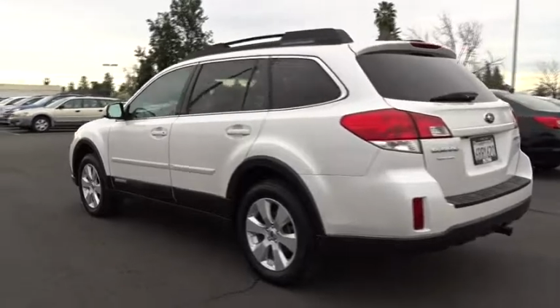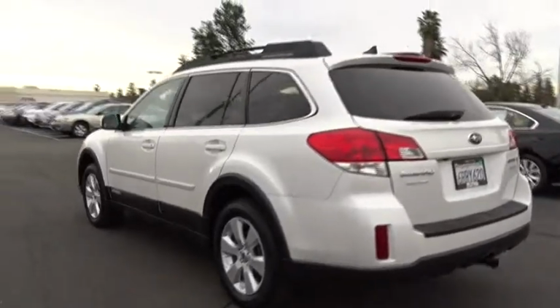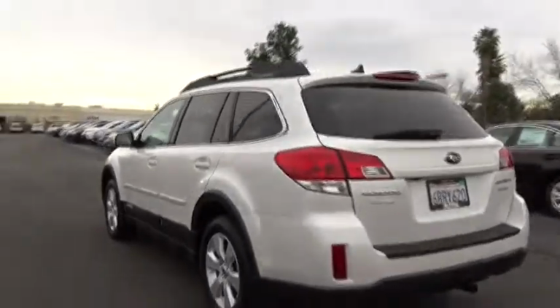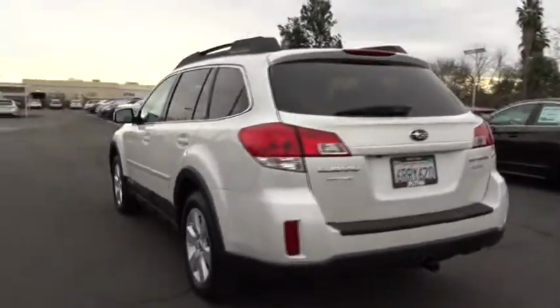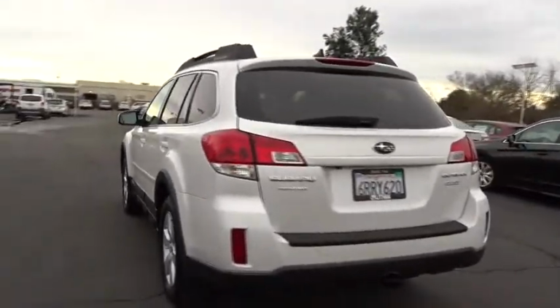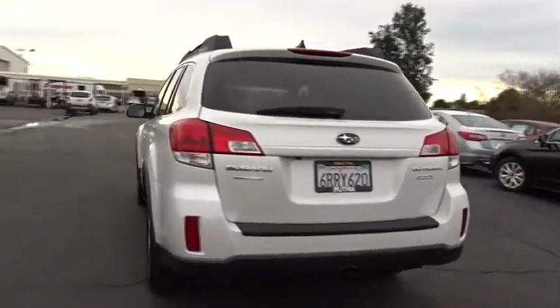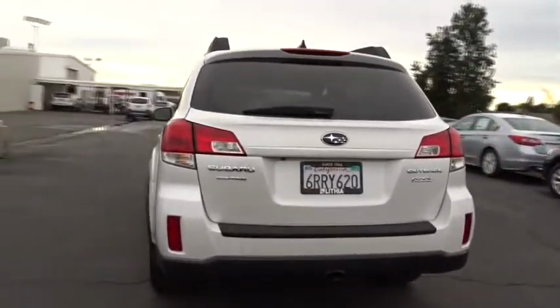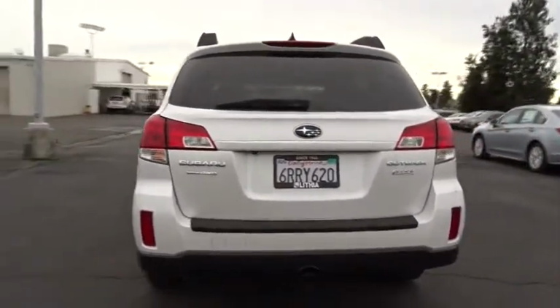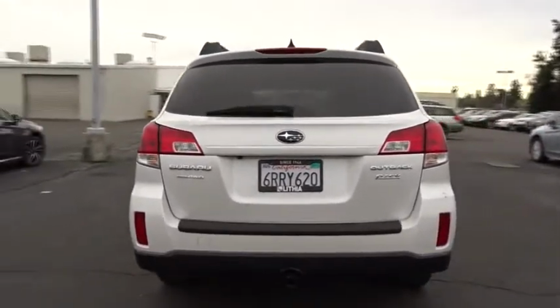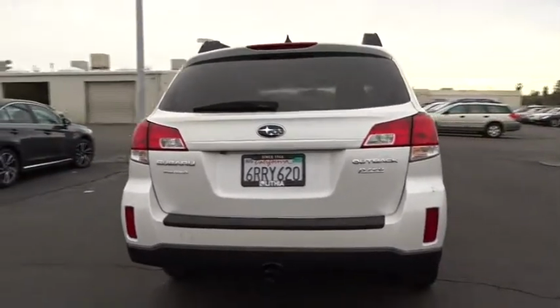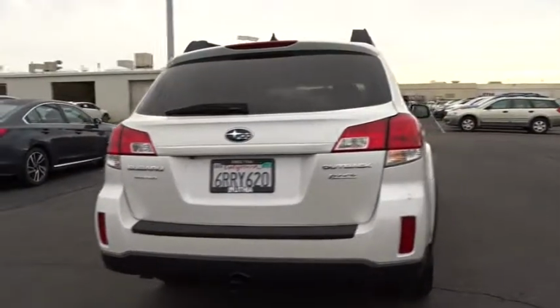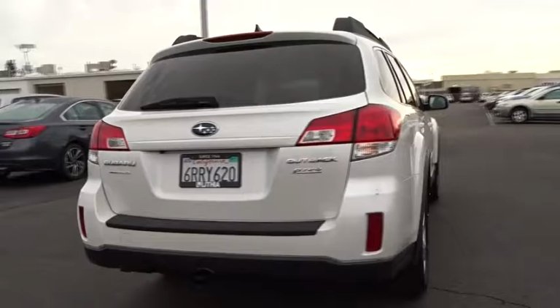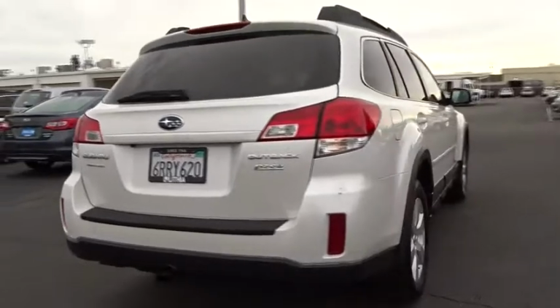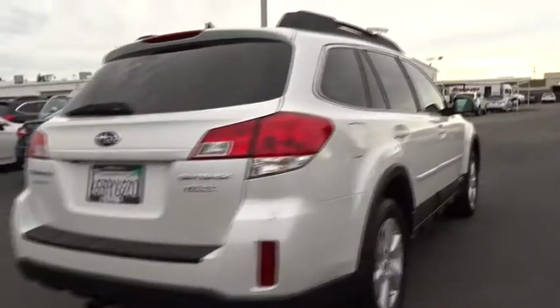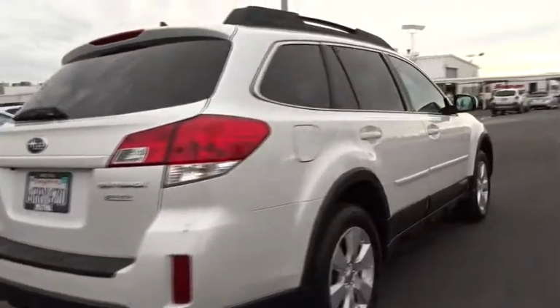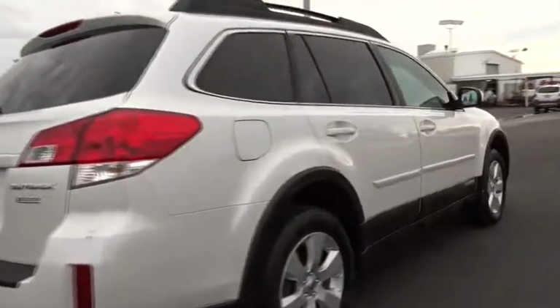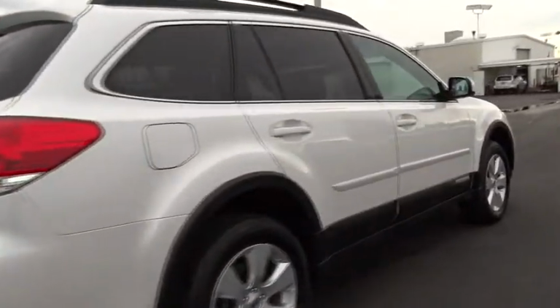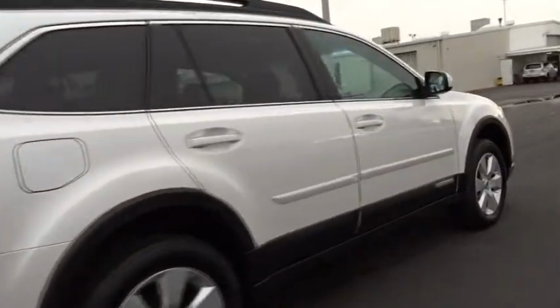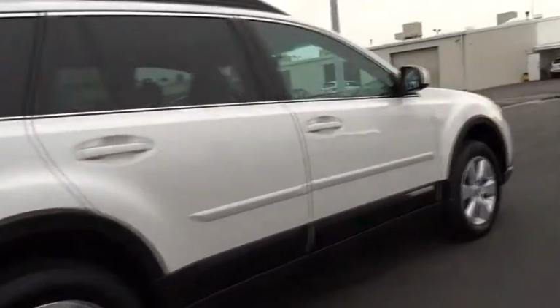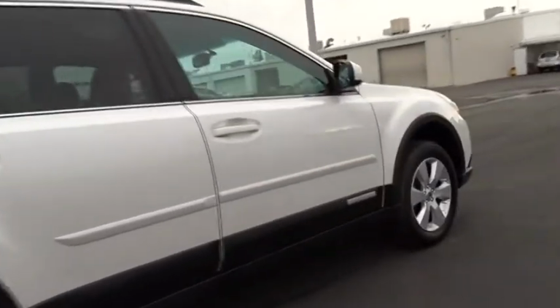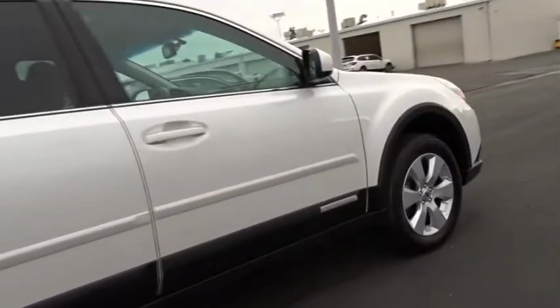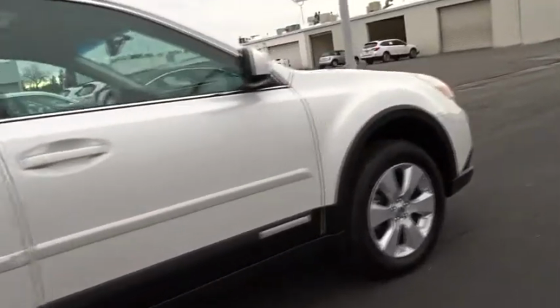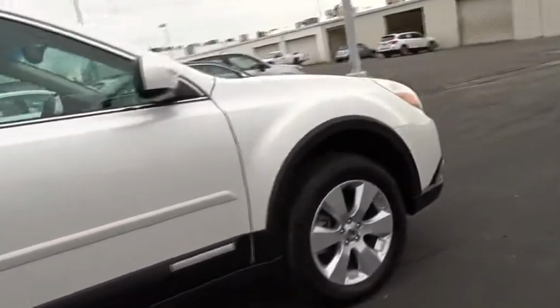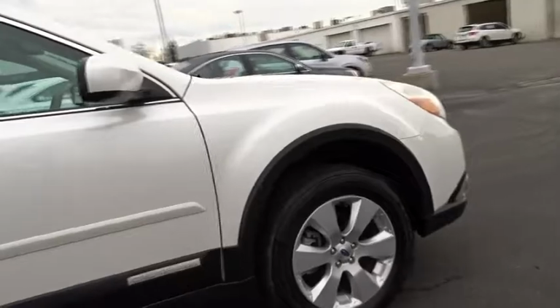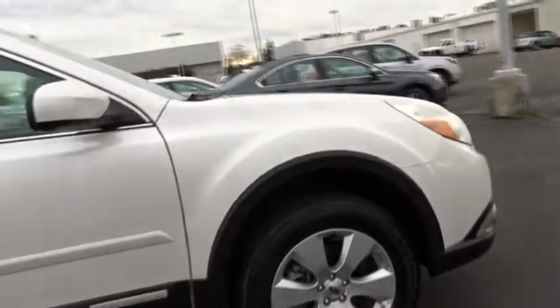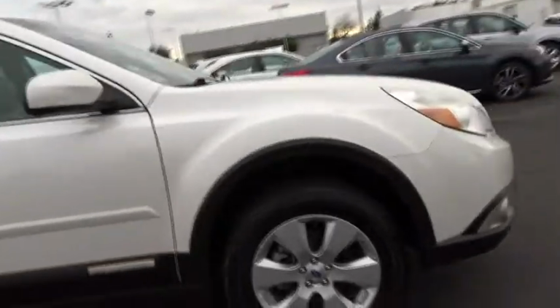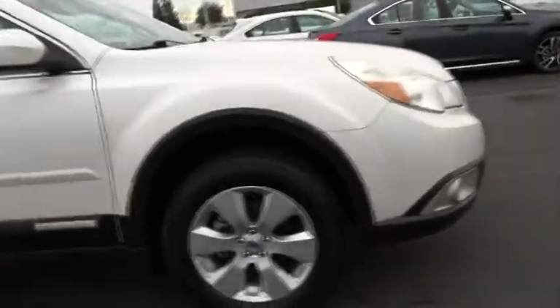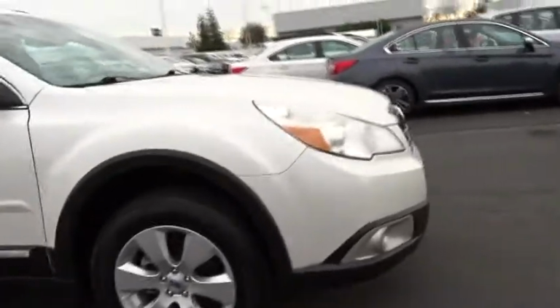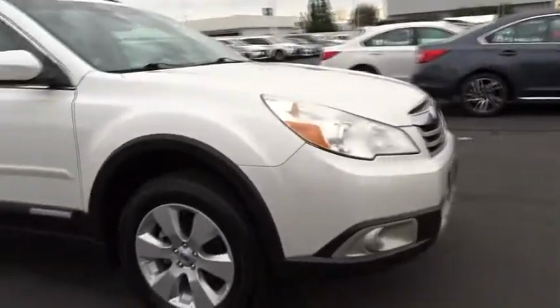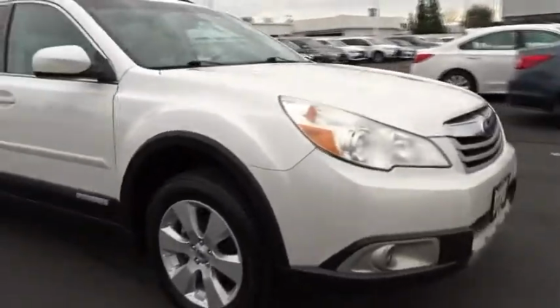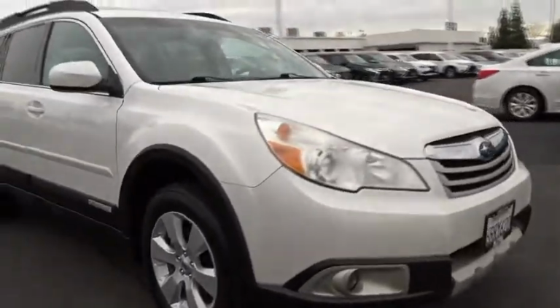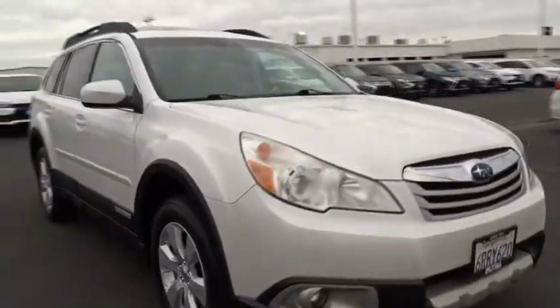Here are some of this vehicle's great options: power passenger seat, CD changer, all-wheel drive, keyless entry, Bluetooth, leather-wrapped steering wheel, power steering, driver lumbar, adjustable steering wheel, four-wheel disc brakes.